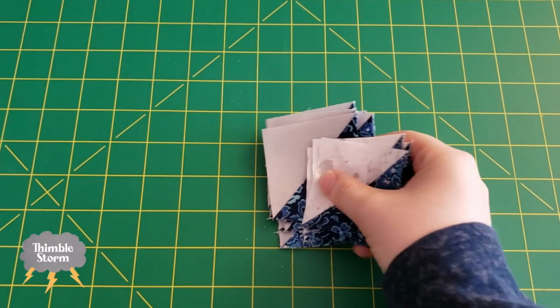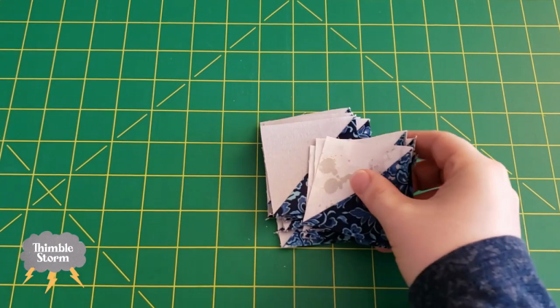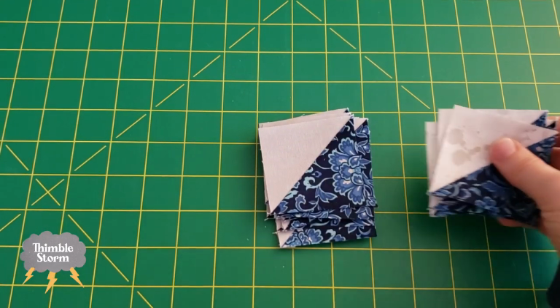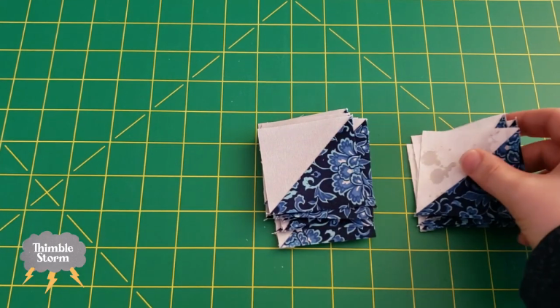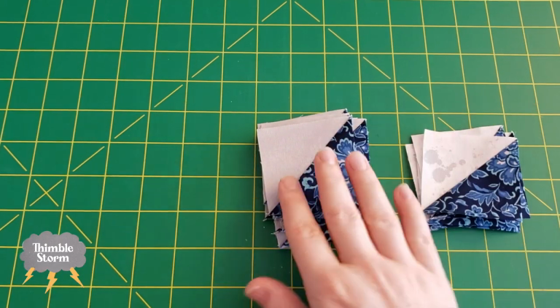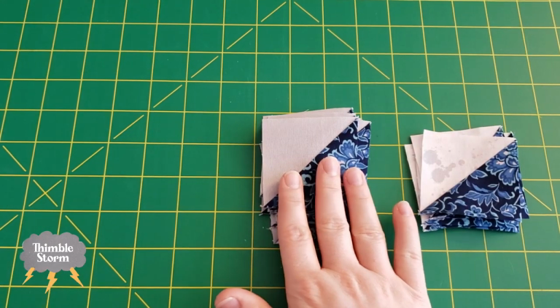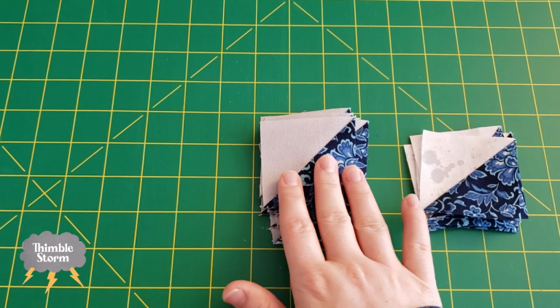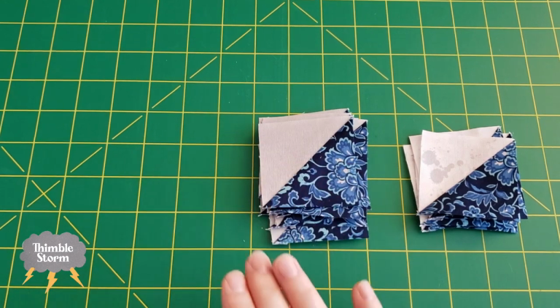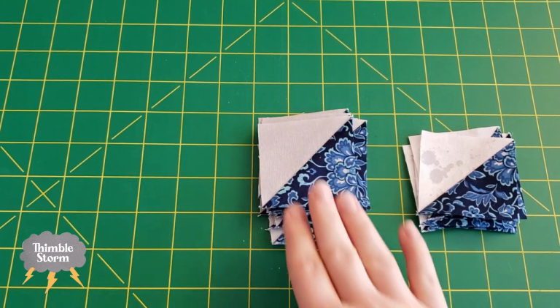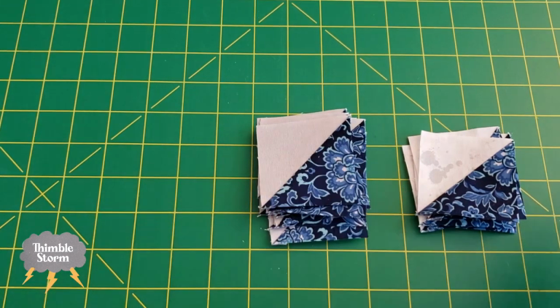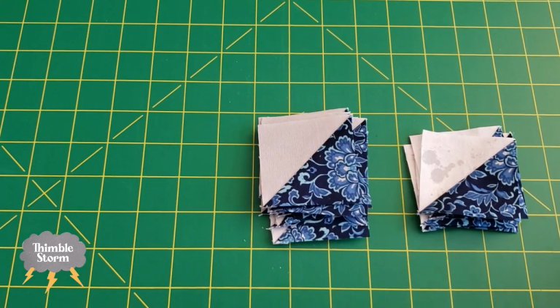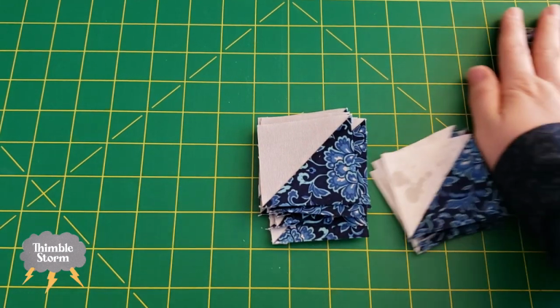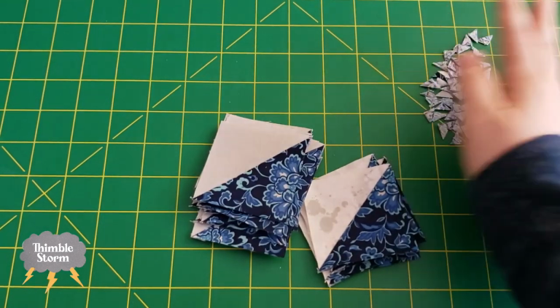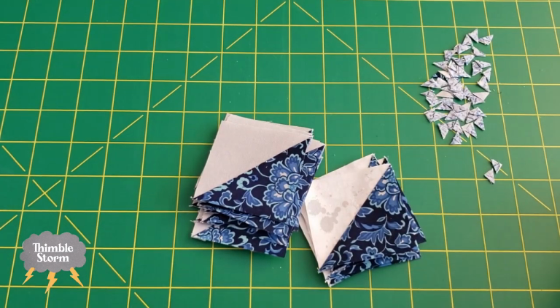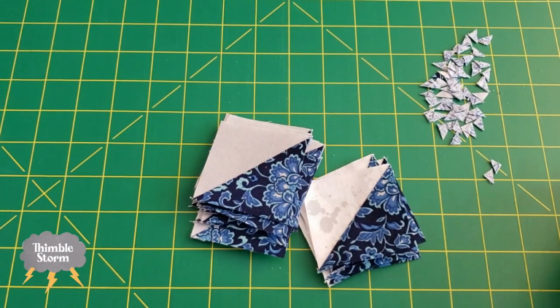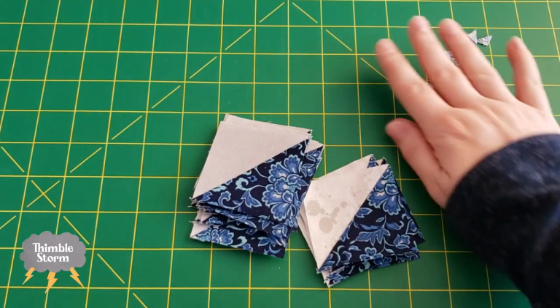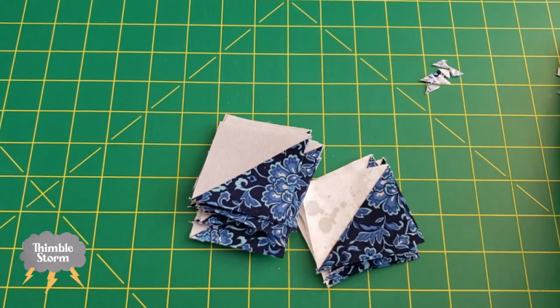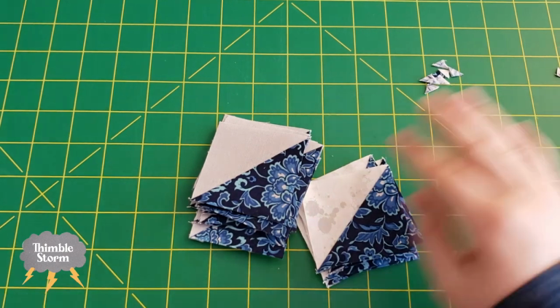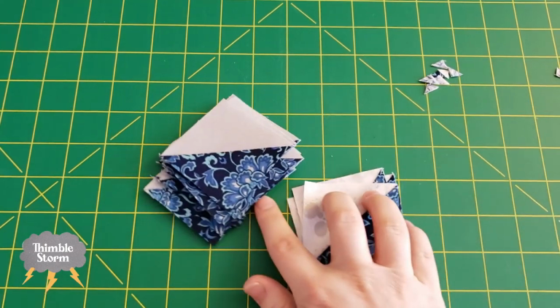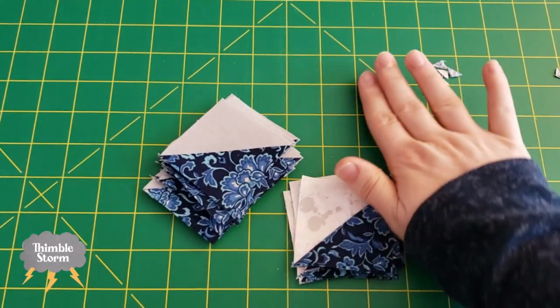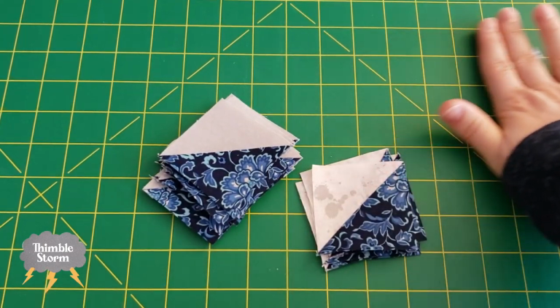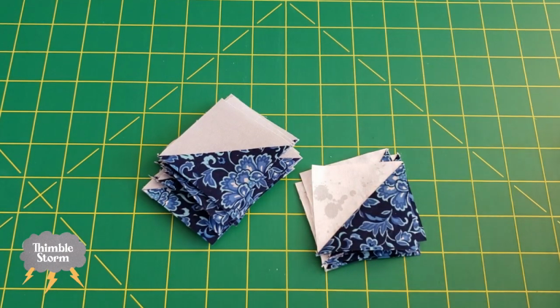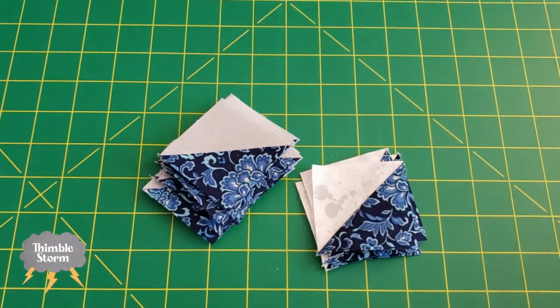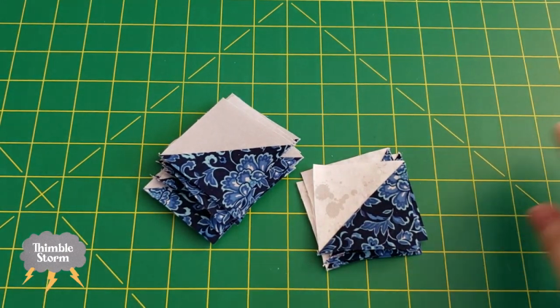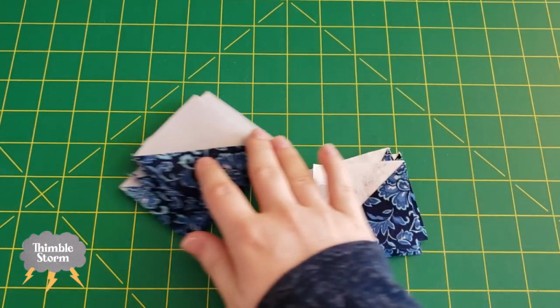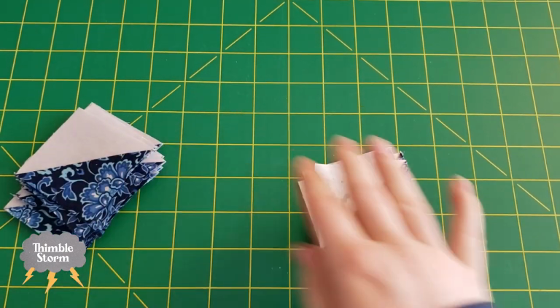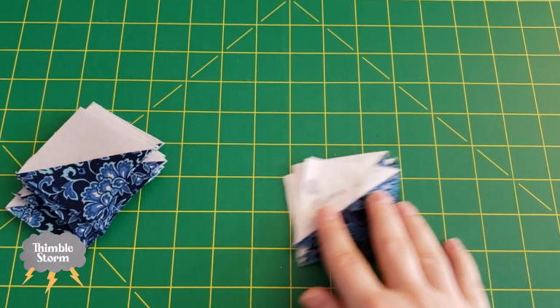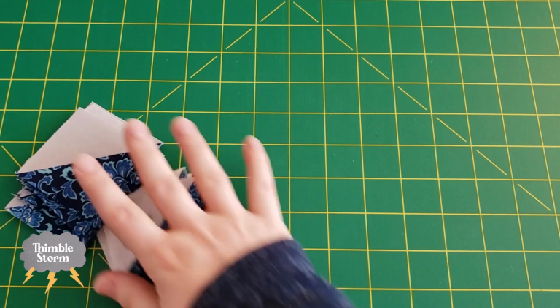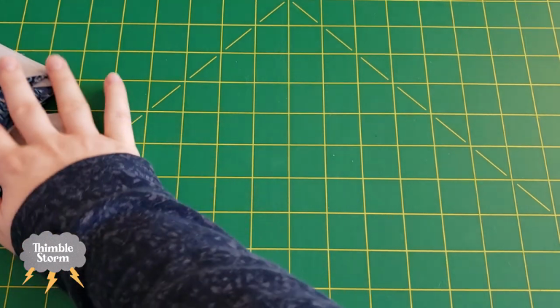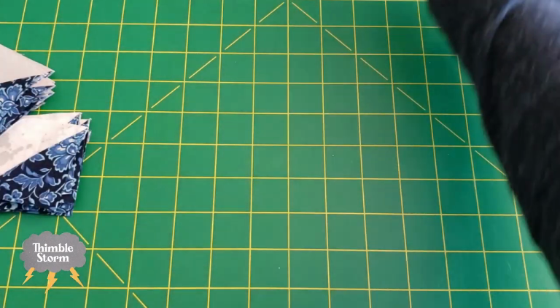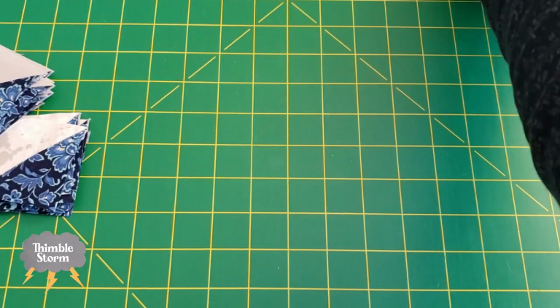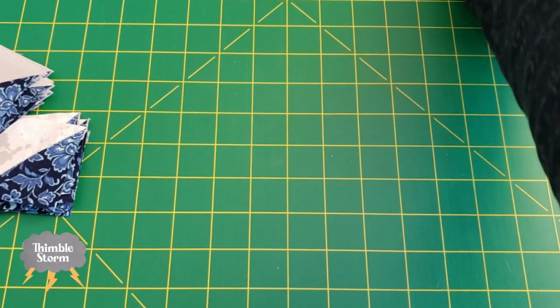Here are my little tiny half-square triangles. I pressed them and I cut off all these nubbins, and now I'm ready to piece them into the block, and that's going to look like this.